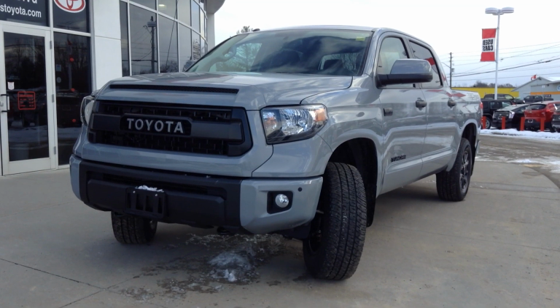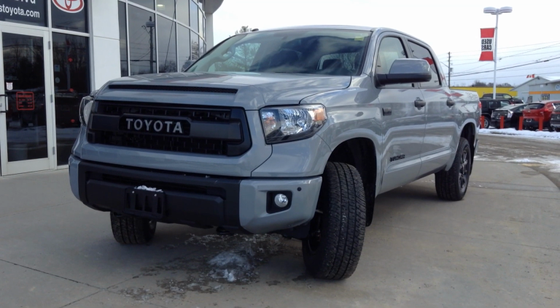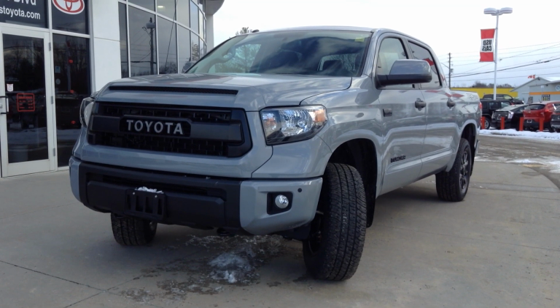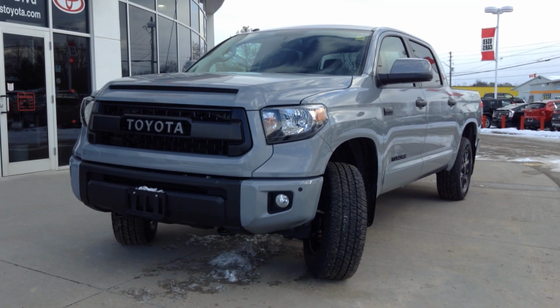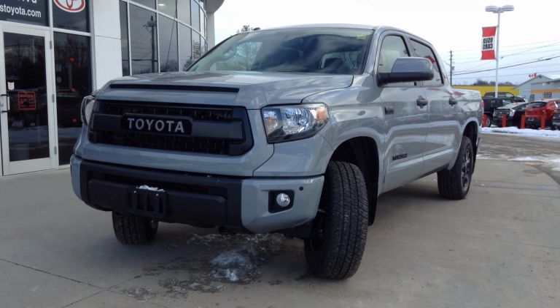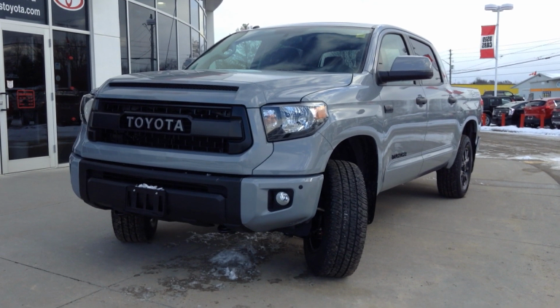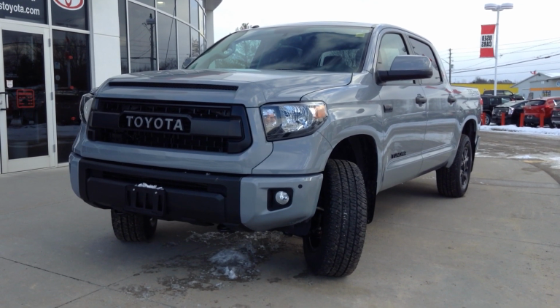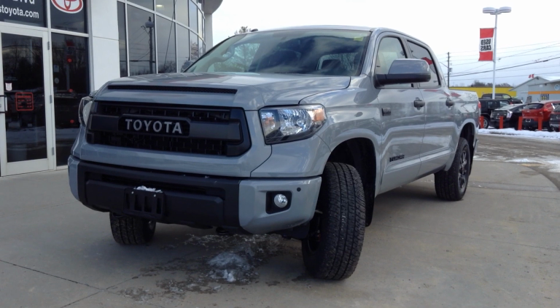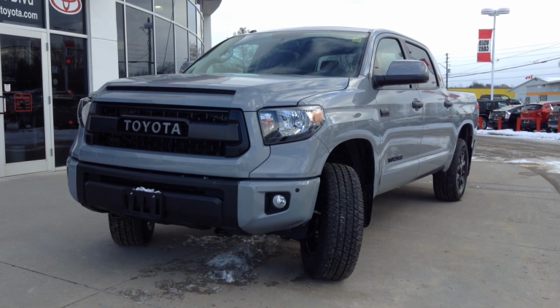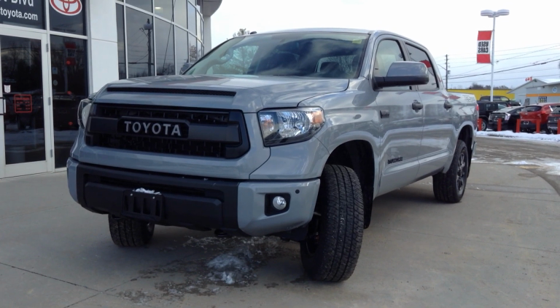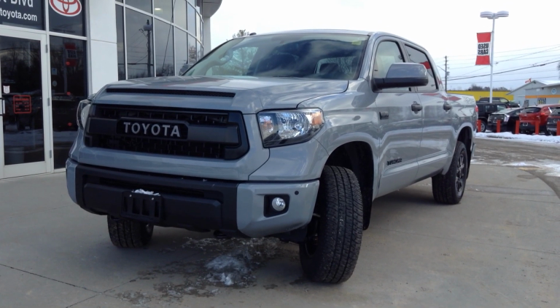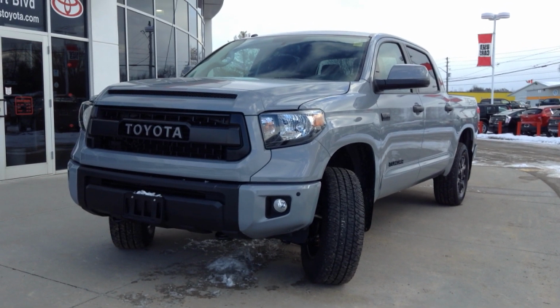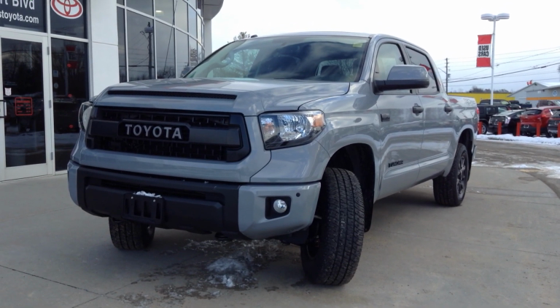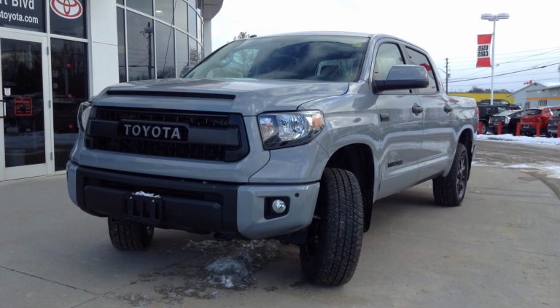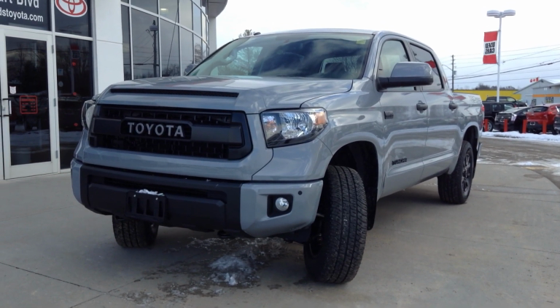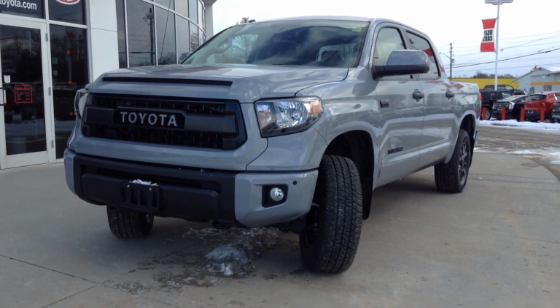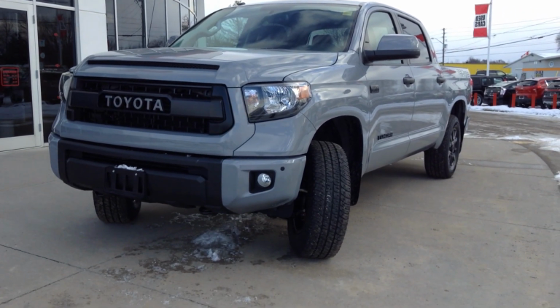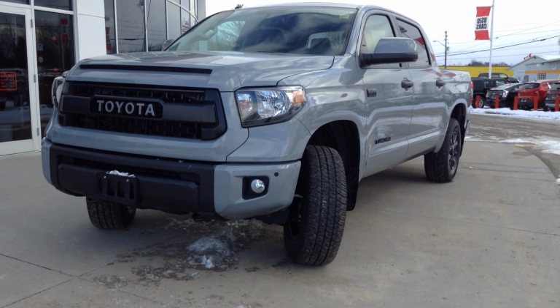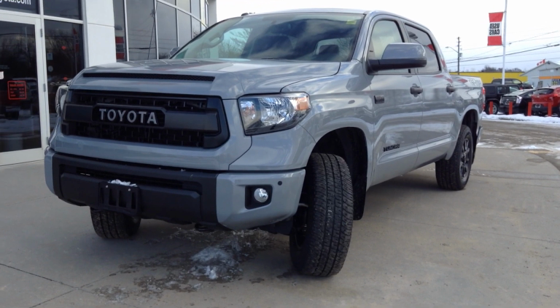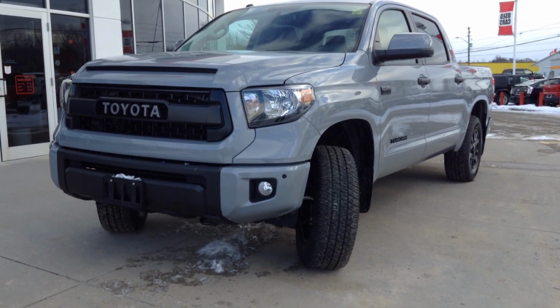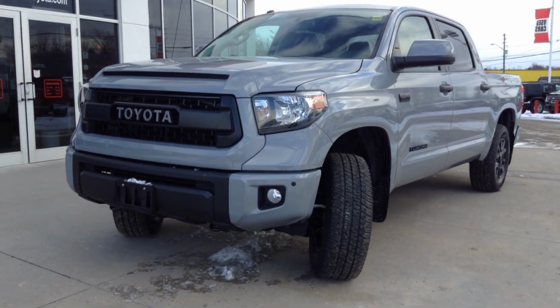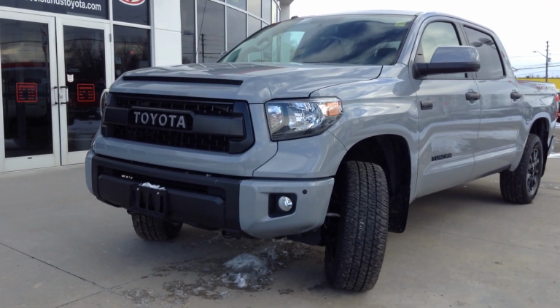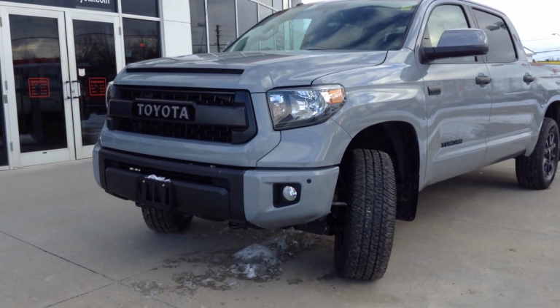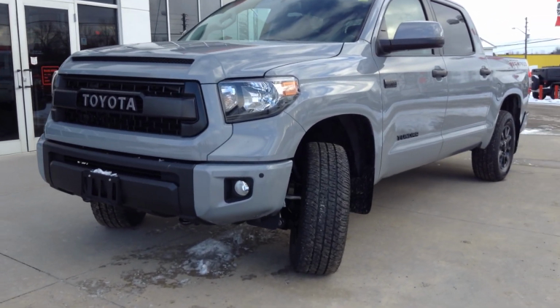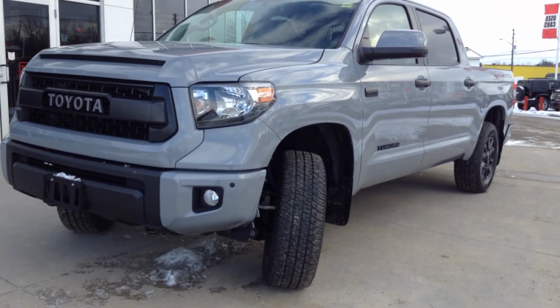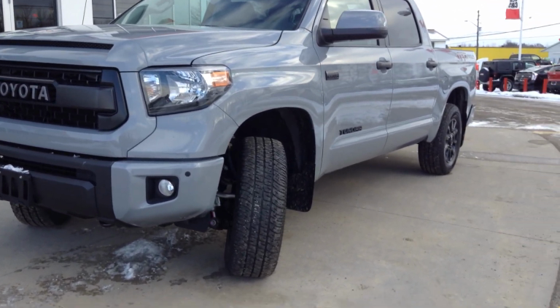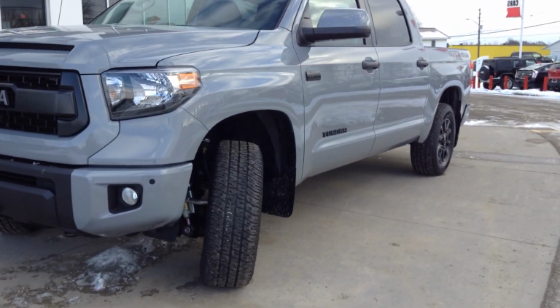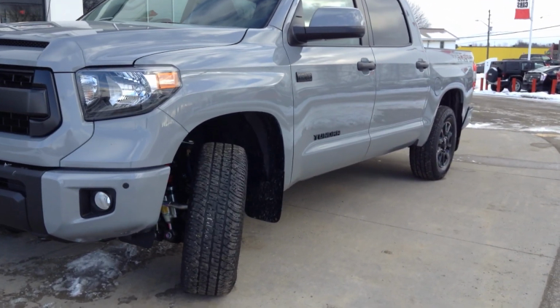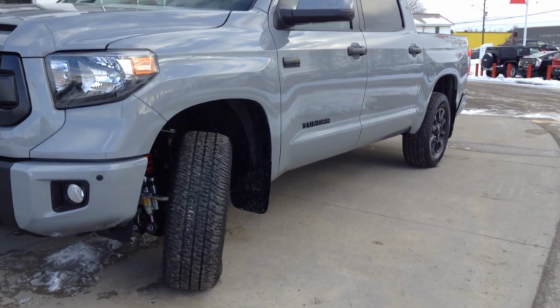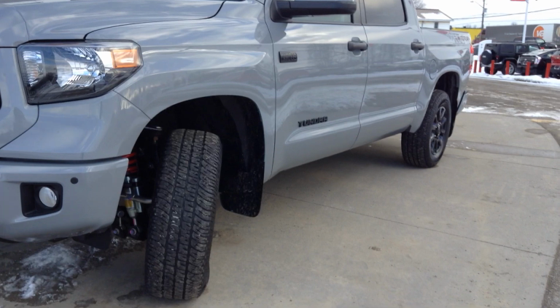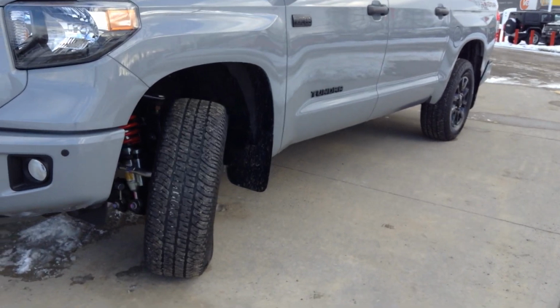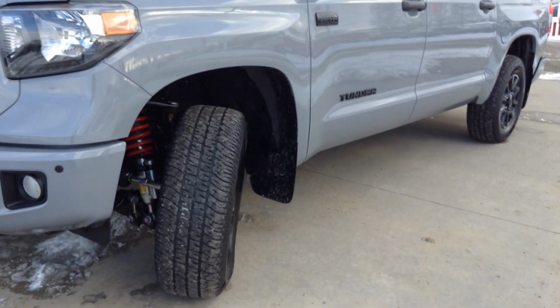Welcome to Thousand Islands Toyota, located in Brockville on 555 Stewart Boulevard. Today I'm going to show you our new 2017 Toyota Tundra TRD Pro. Because this is no ordinary truck, I thought it deserved no ordinary video.